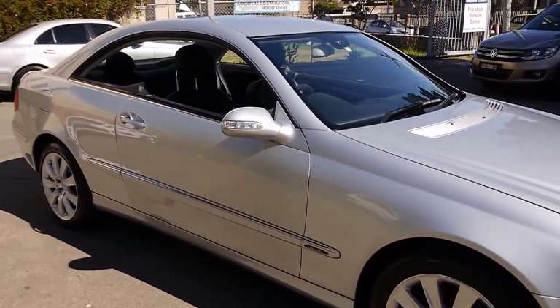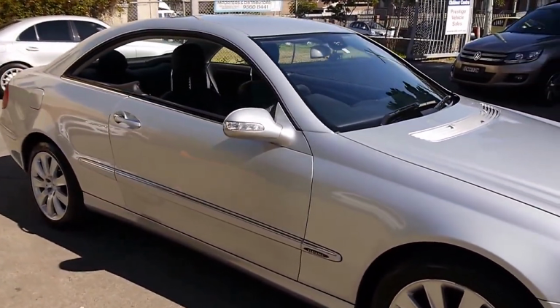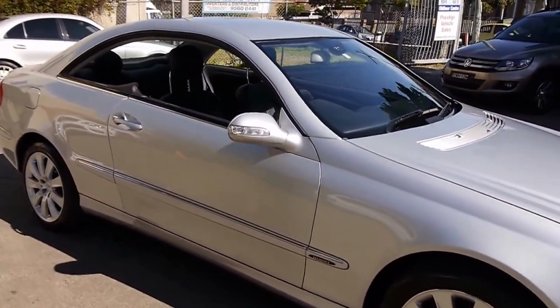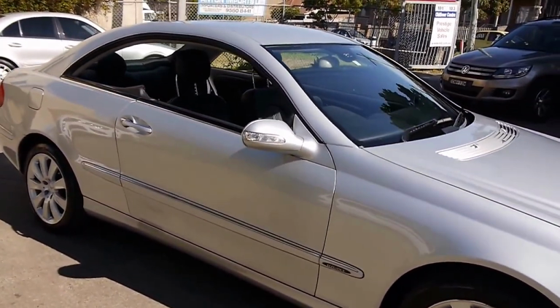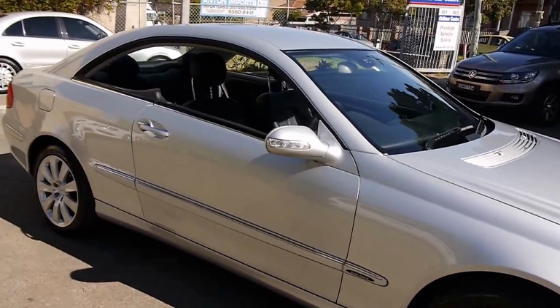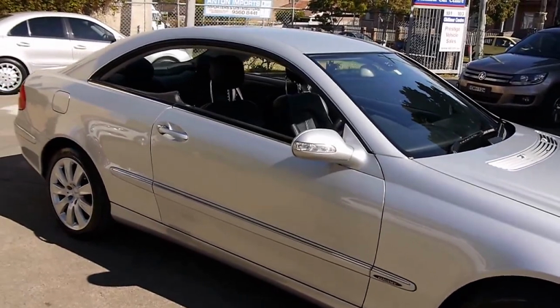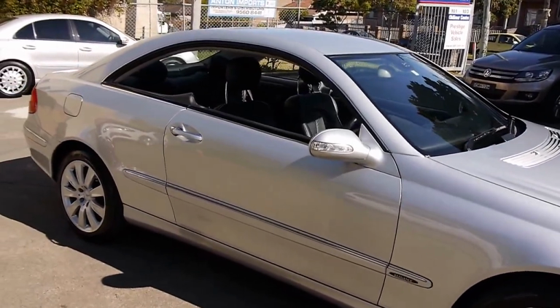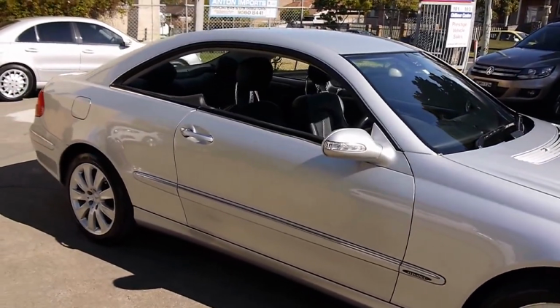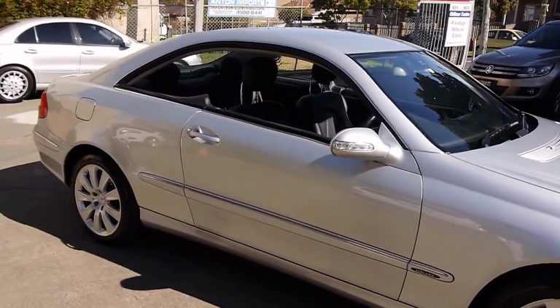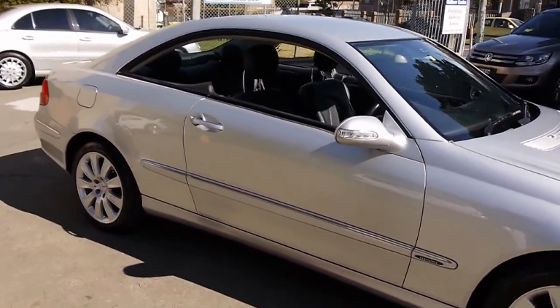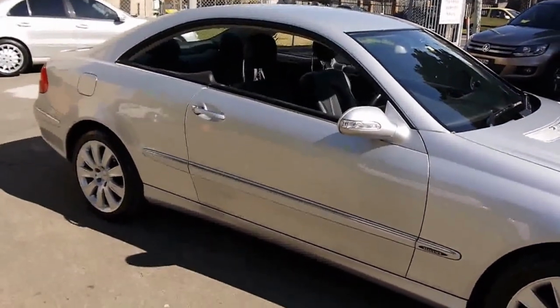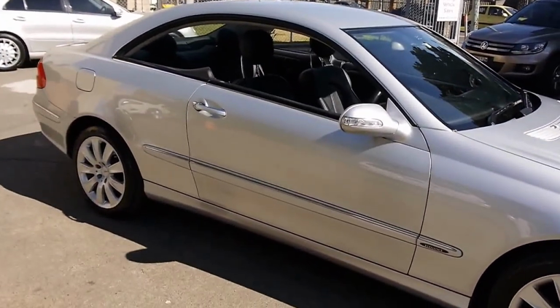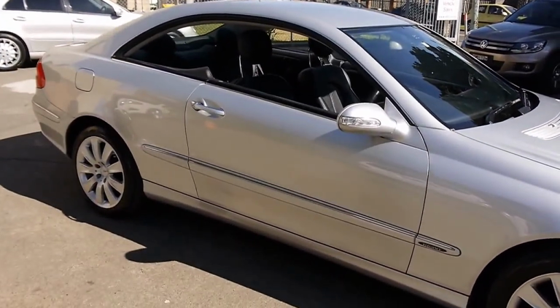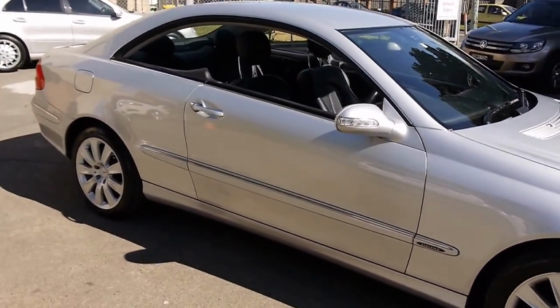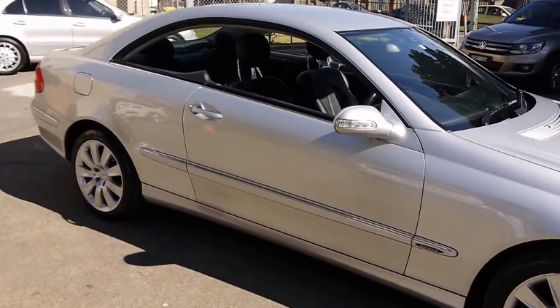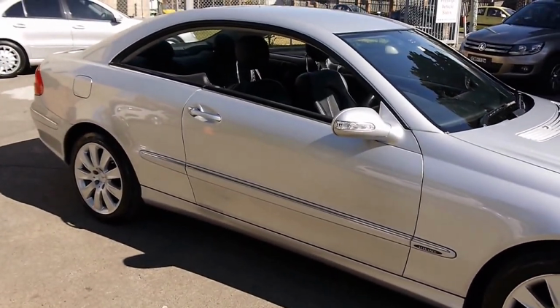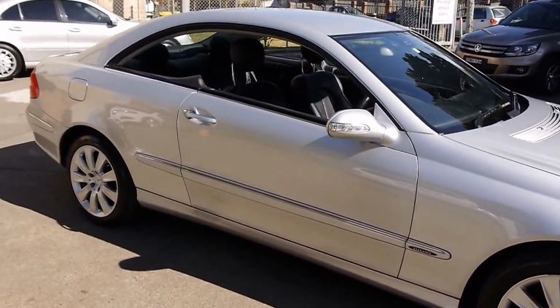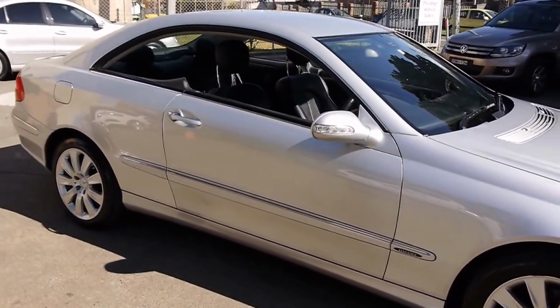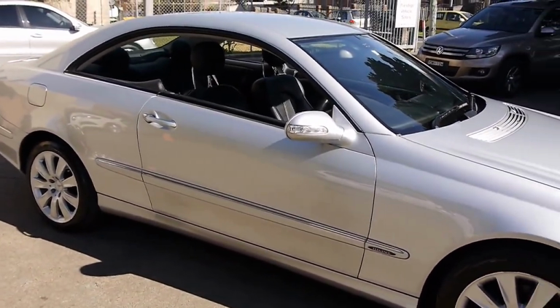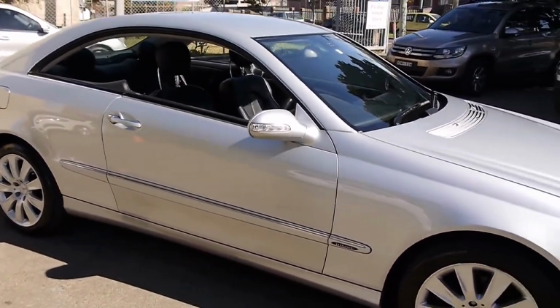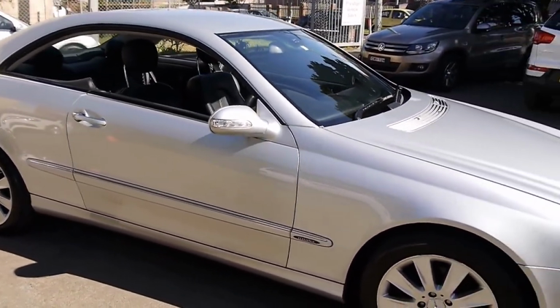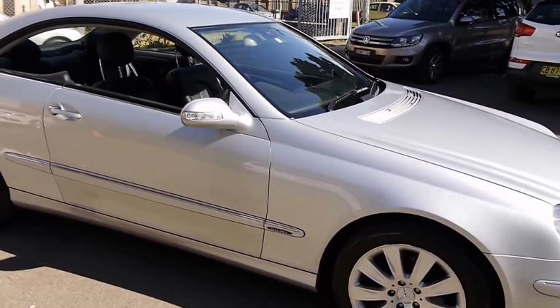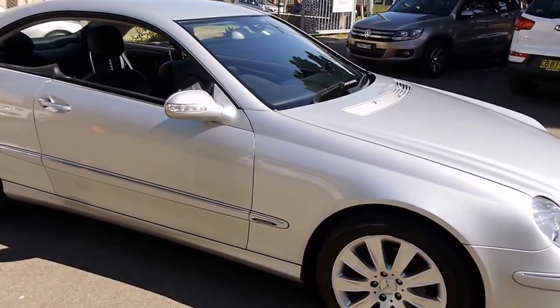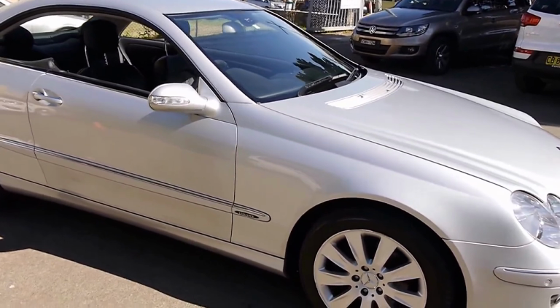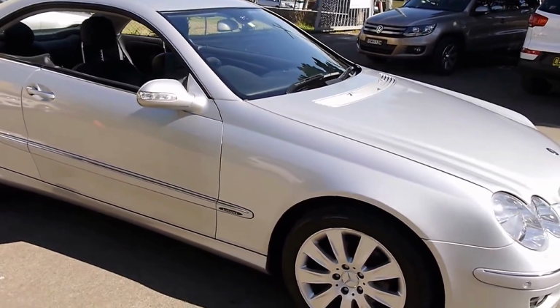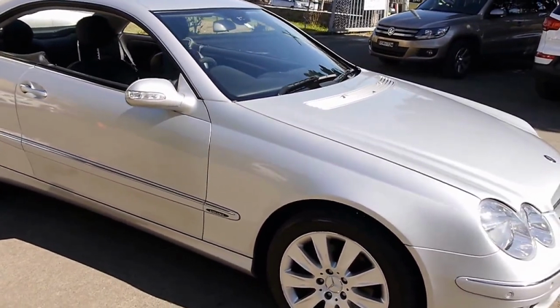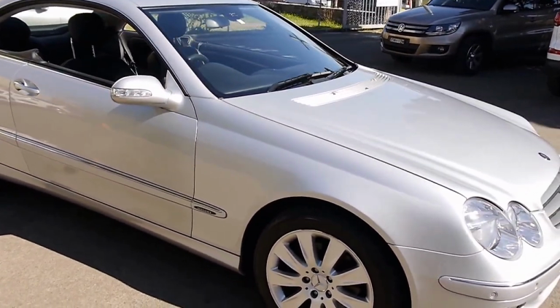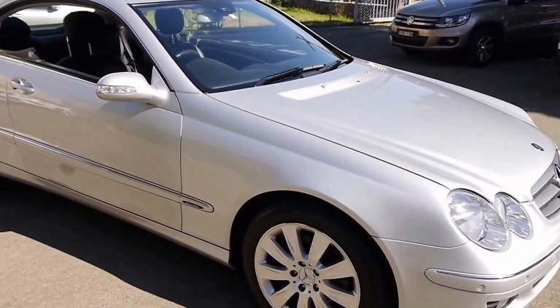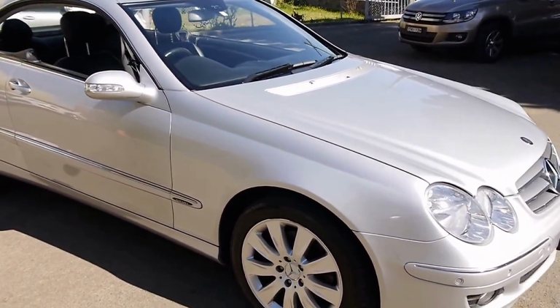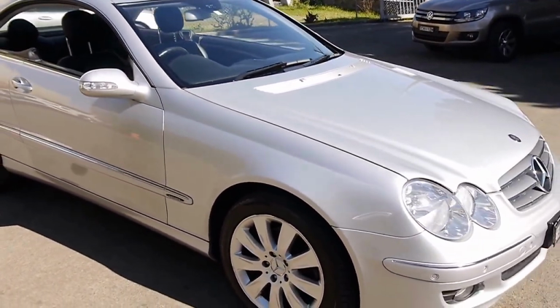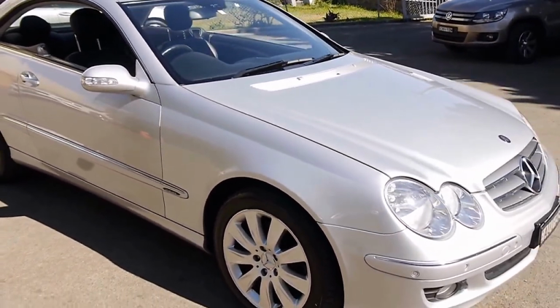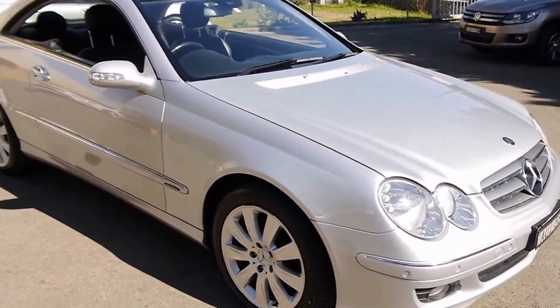It's obviously been very well-loved, and his loss is your gain. This was over $120,000 new, and now you can pick it up for just under $22,000.